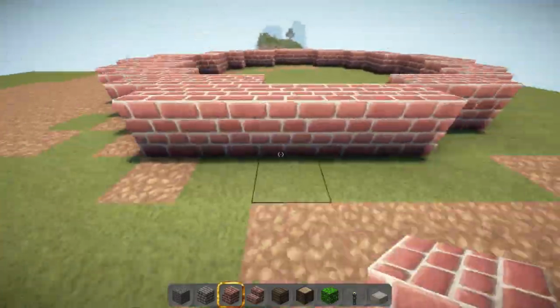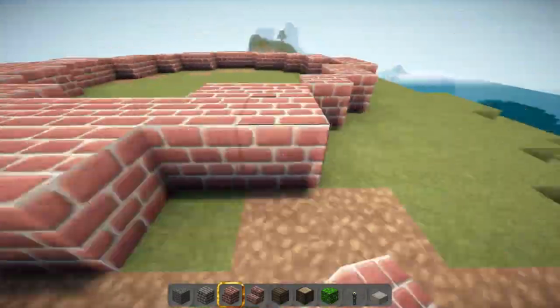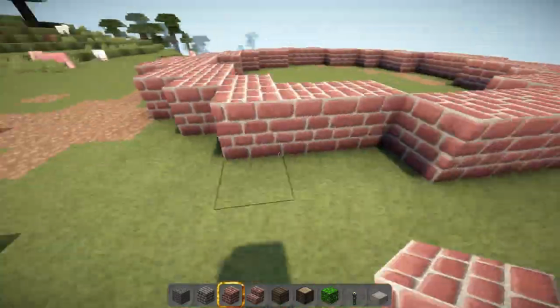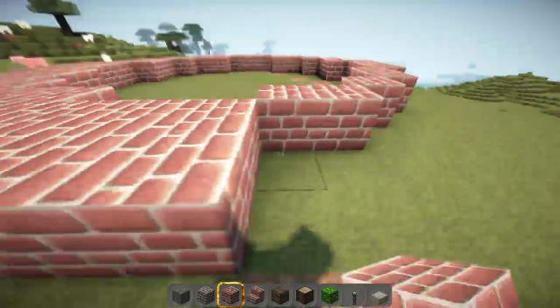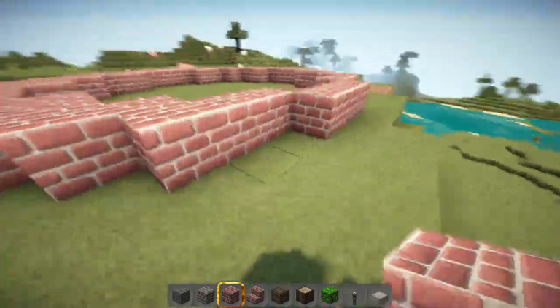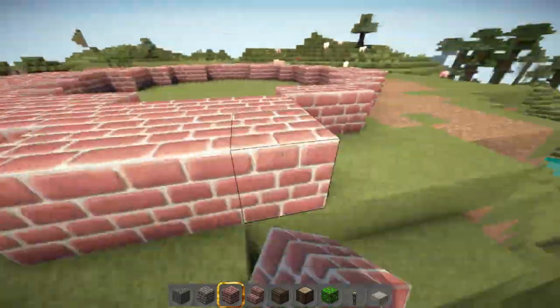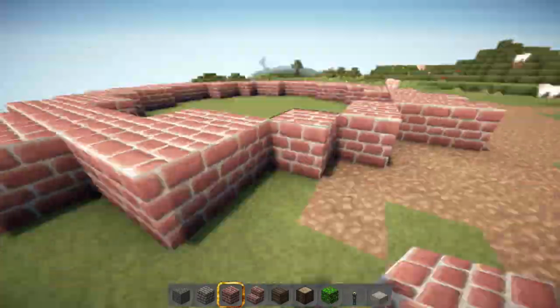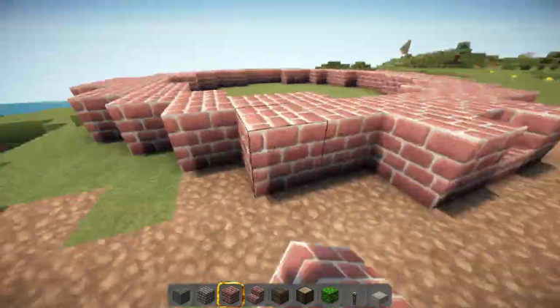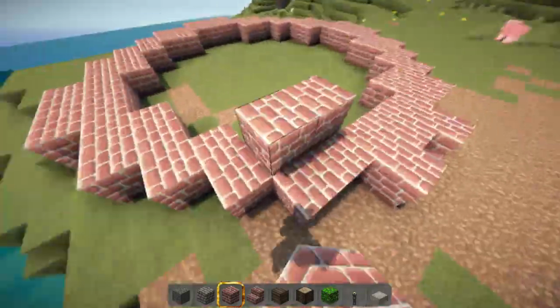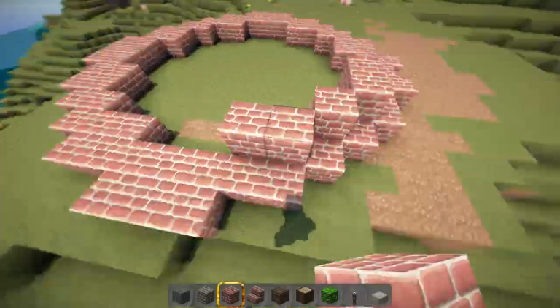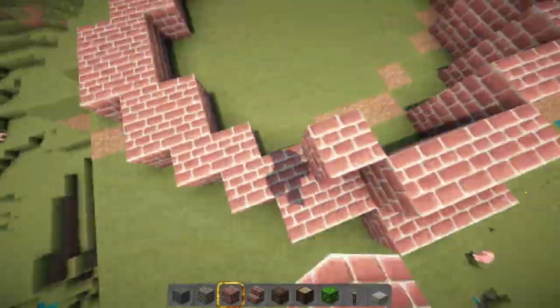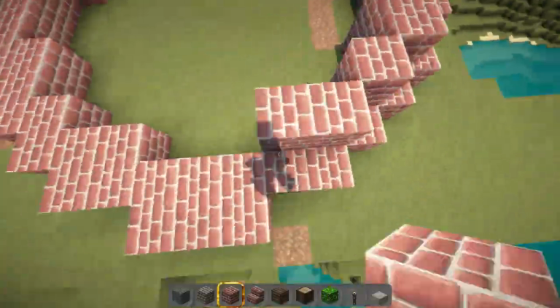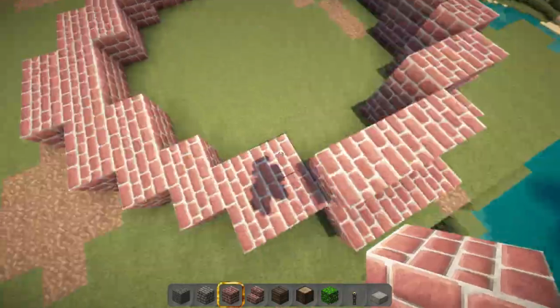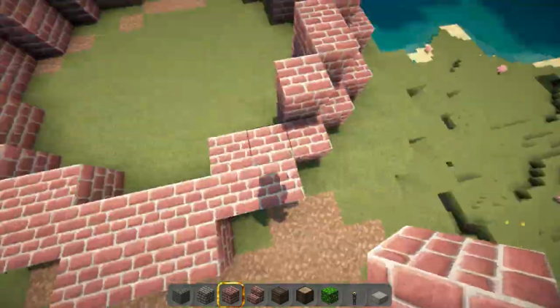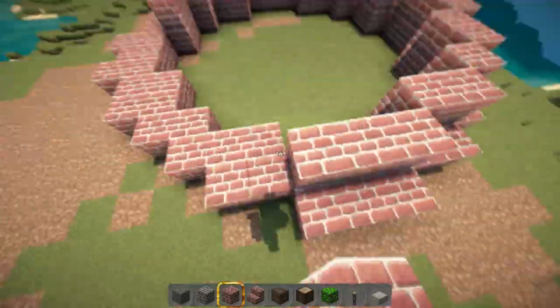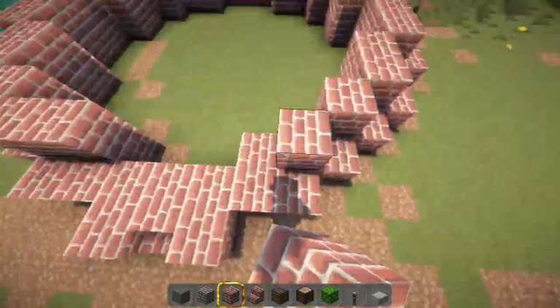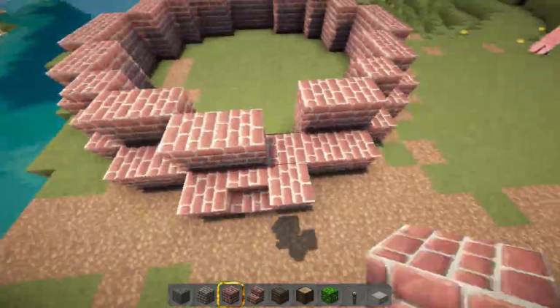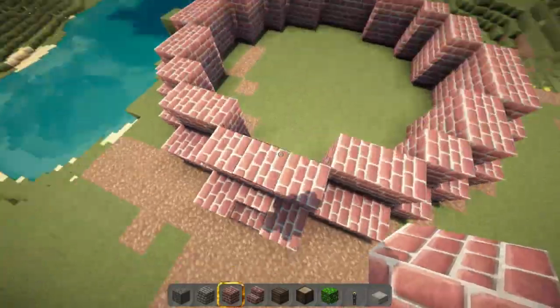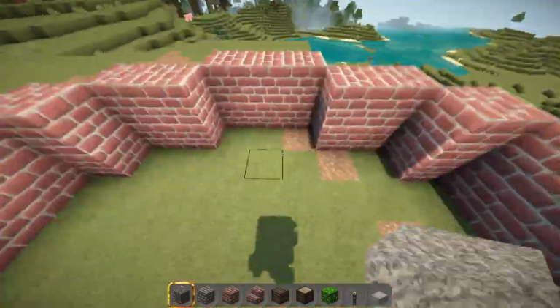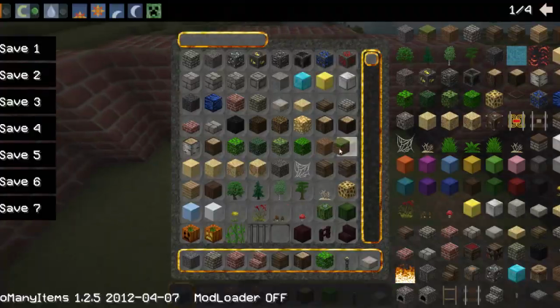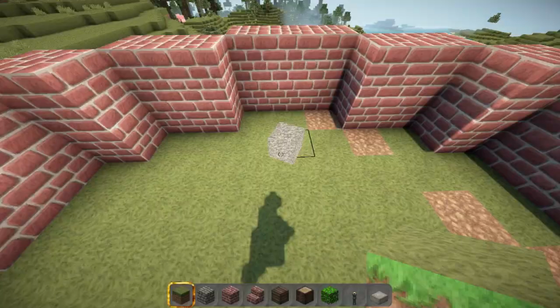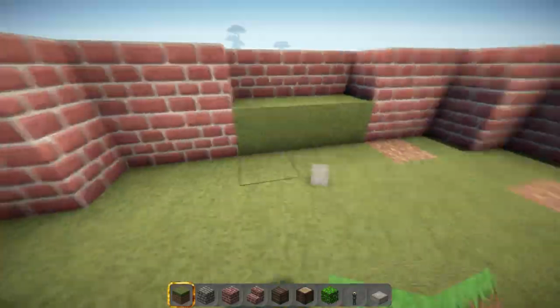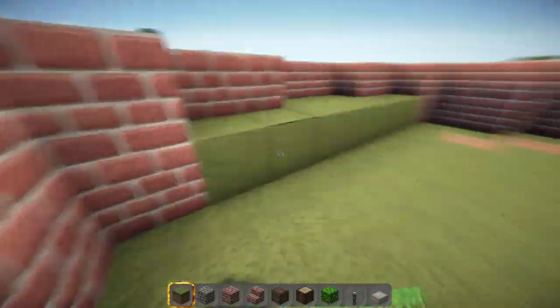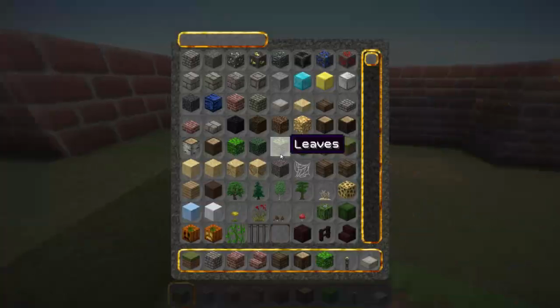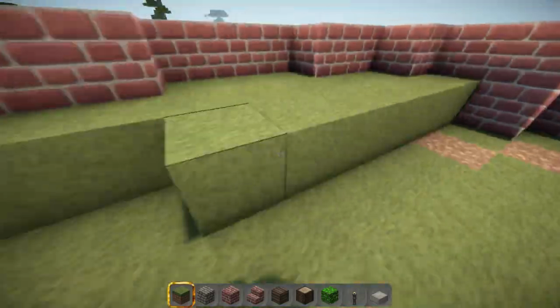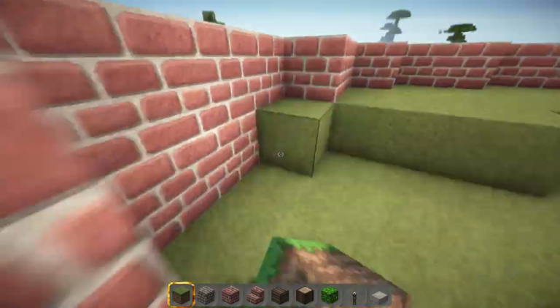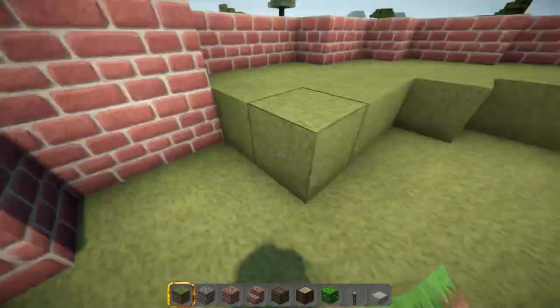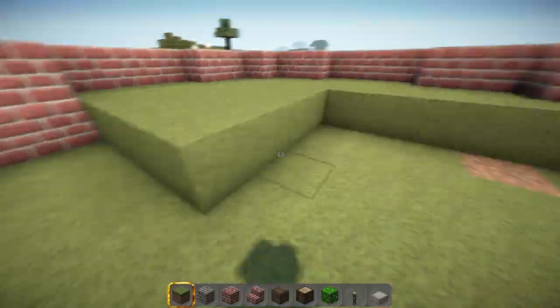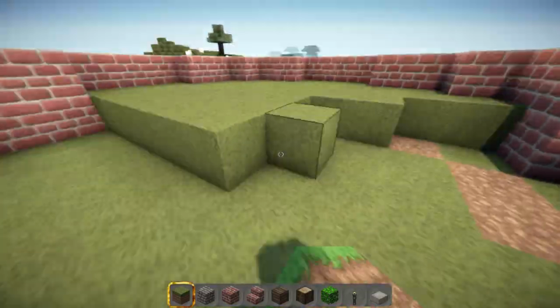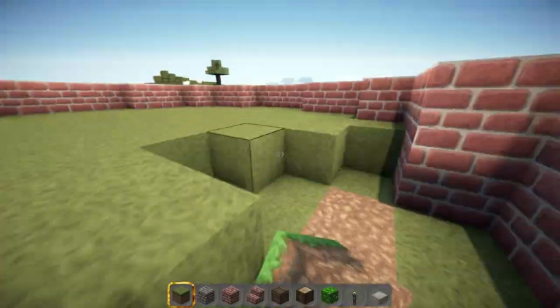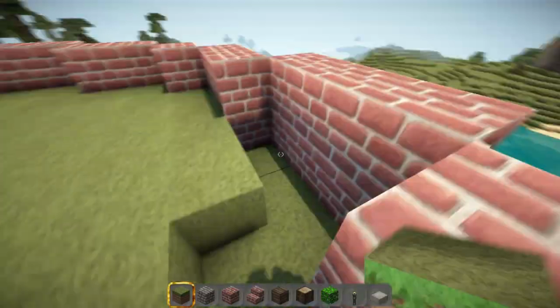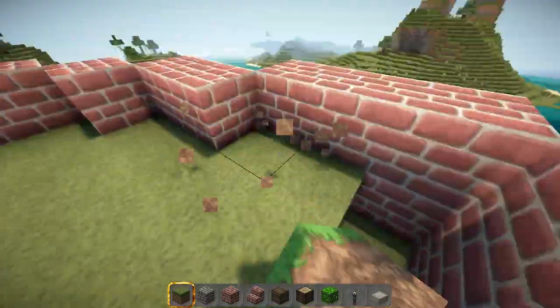Okay then, so when I got started with this tower I went and marked out a dirt circle on the floor so I could get a rough outline of how I wanted to have the tower shaped. Then I got some bricks and started building up the rooms.